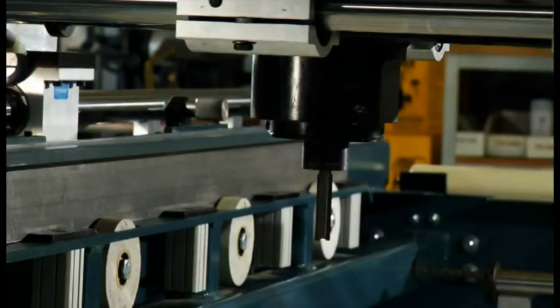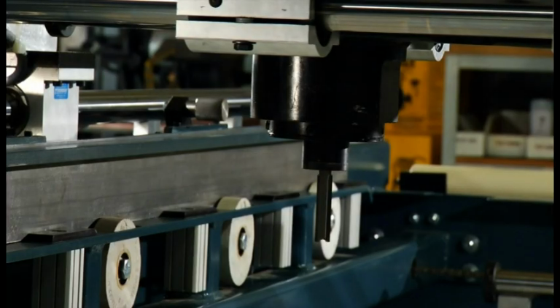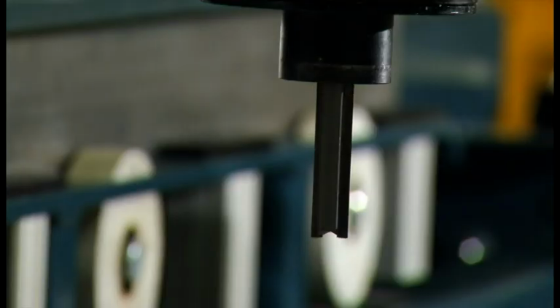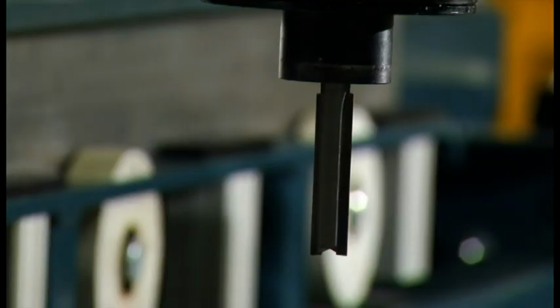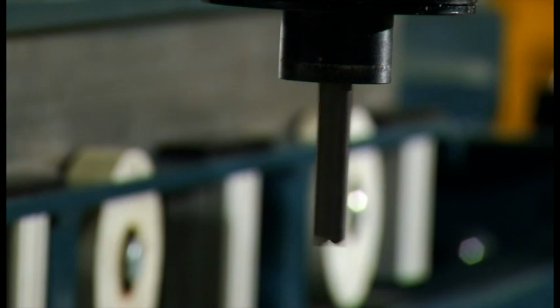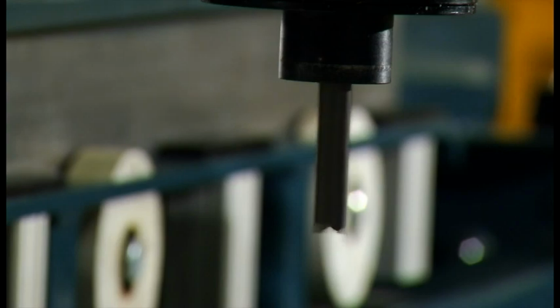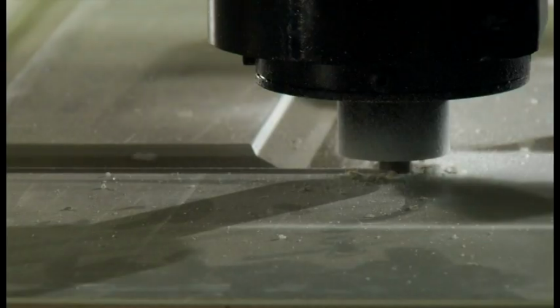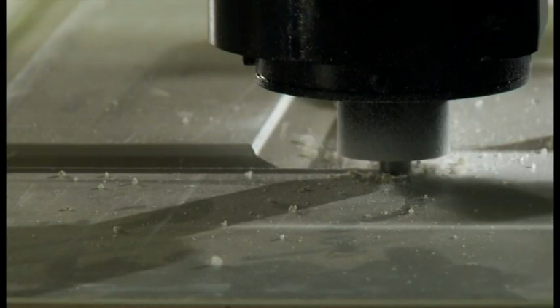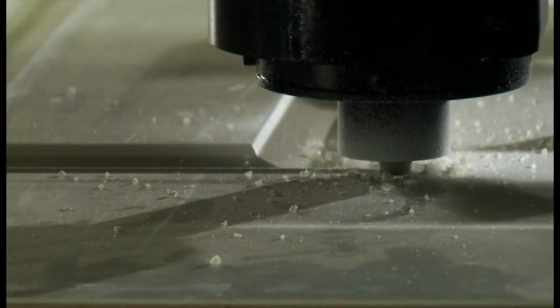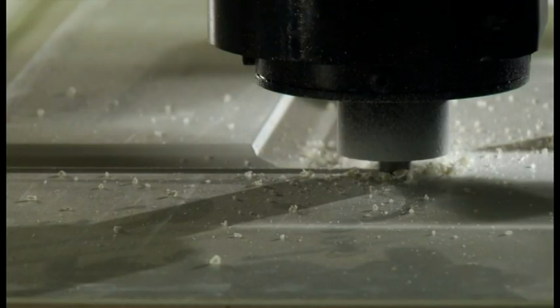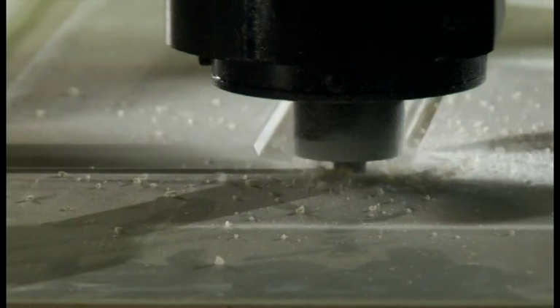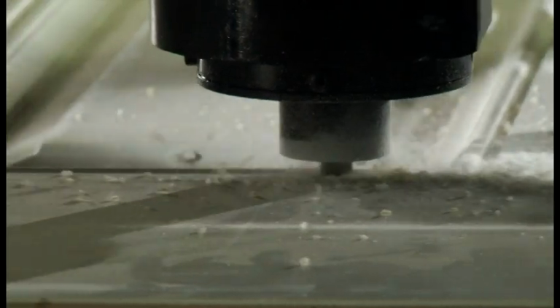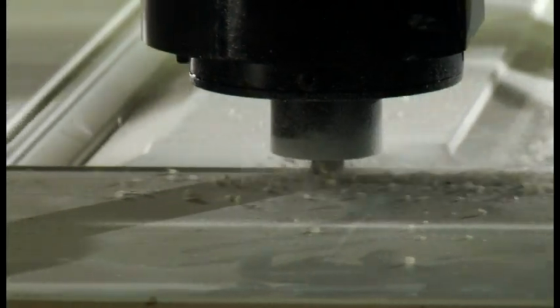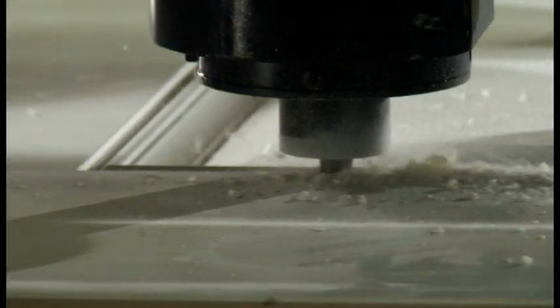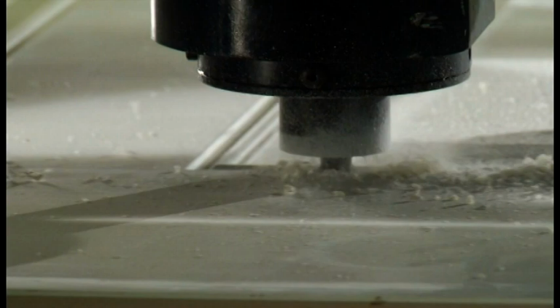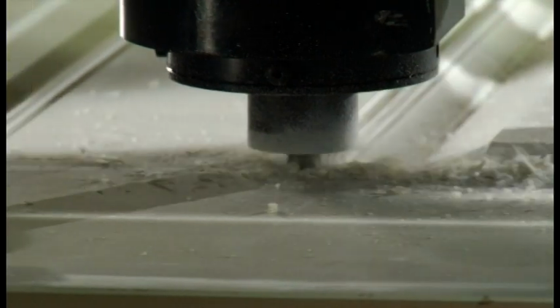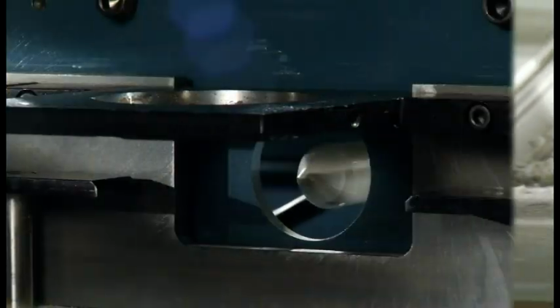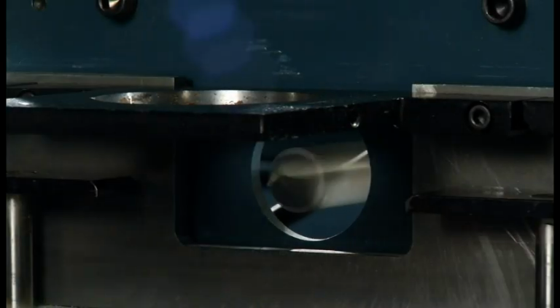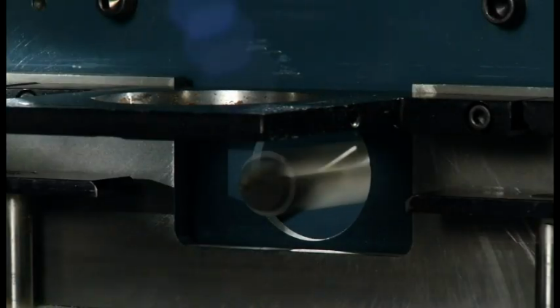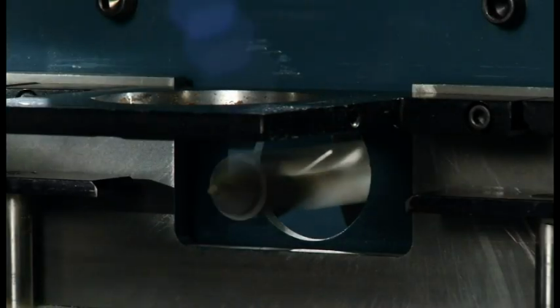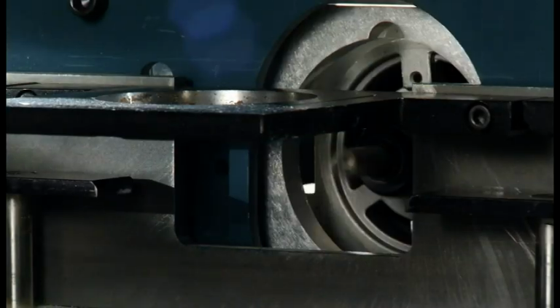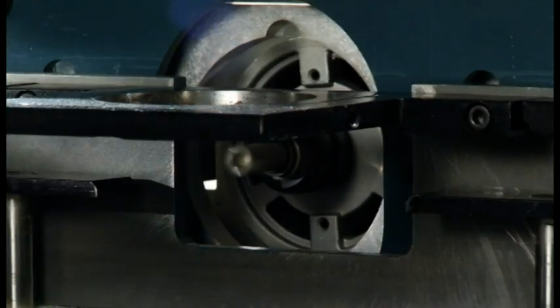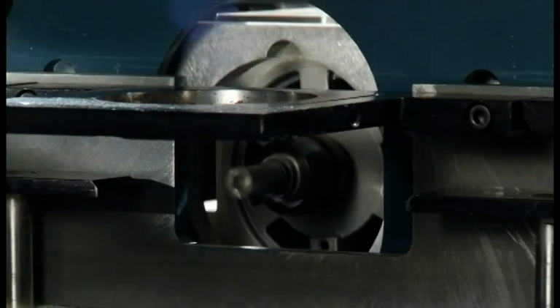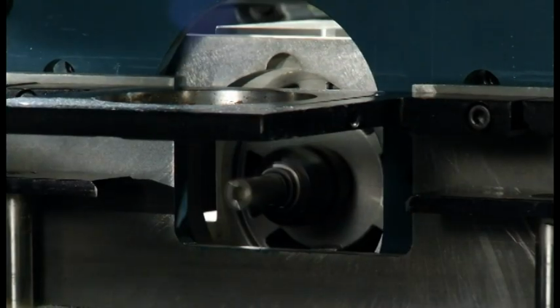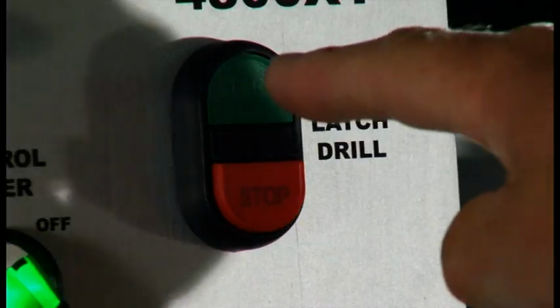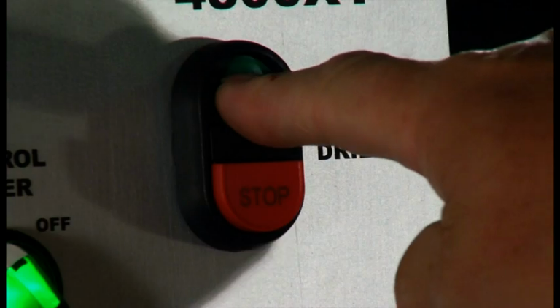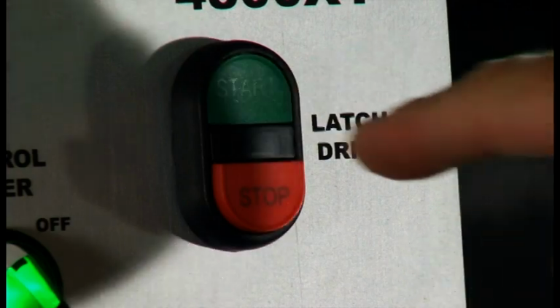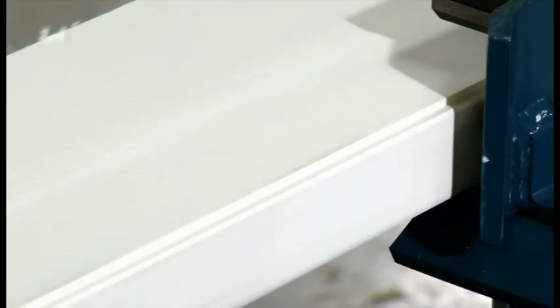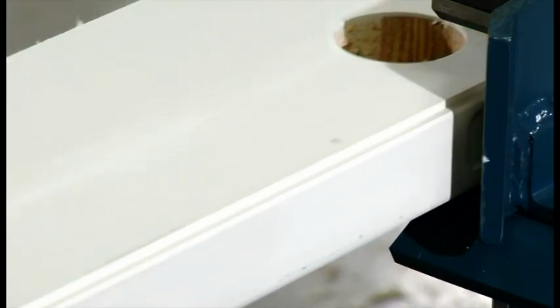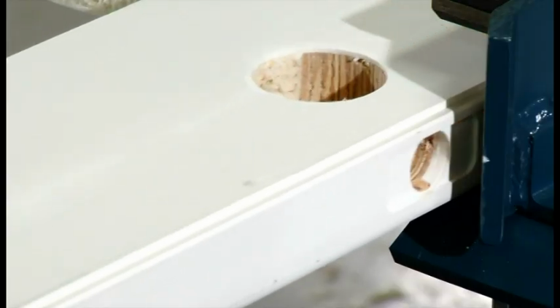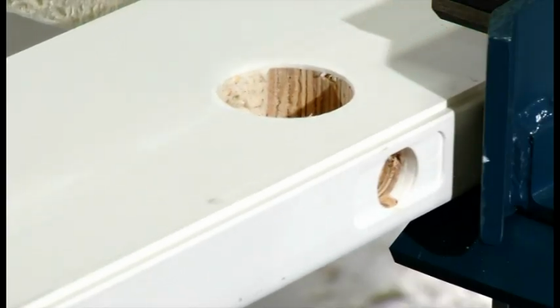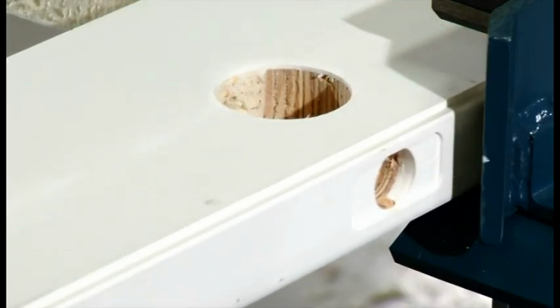All cutting is done with an oscillating quill, which extends the life of your door light bit by evenly distributing the stress on the bit as it cuts. We've also automated the latch and faceplate drilling. Simply input your settings and press a button — the latch bore and faceplate are automatically machined.